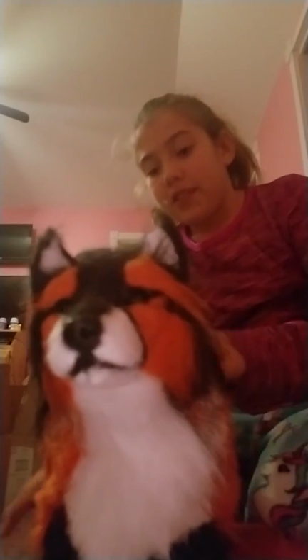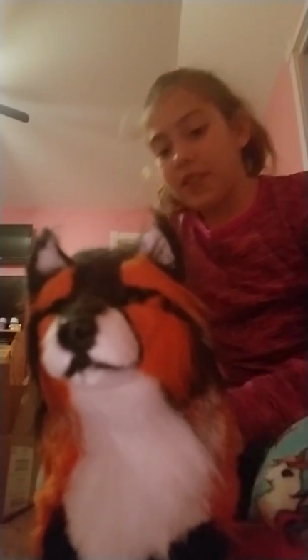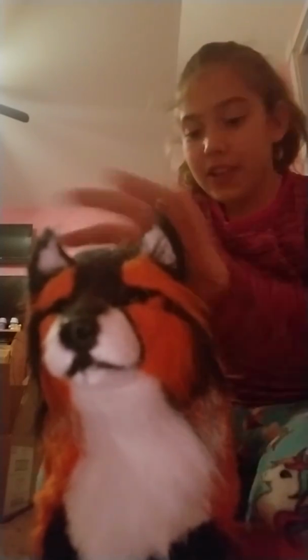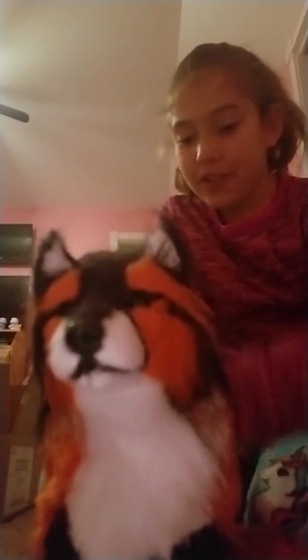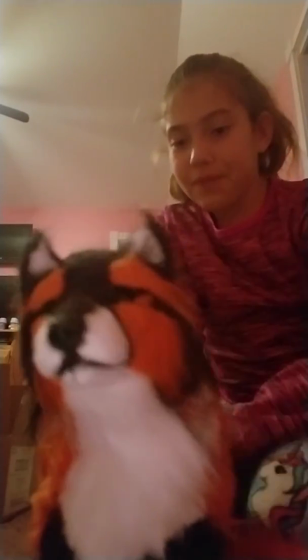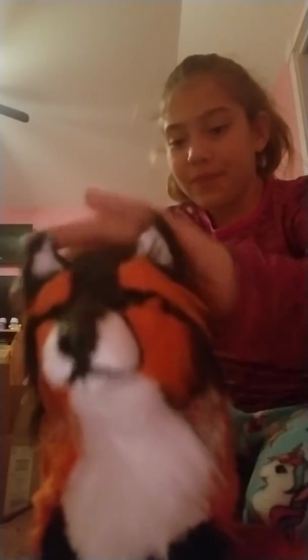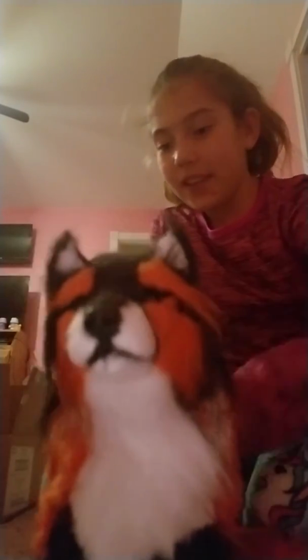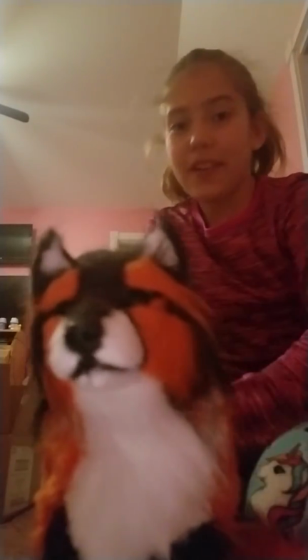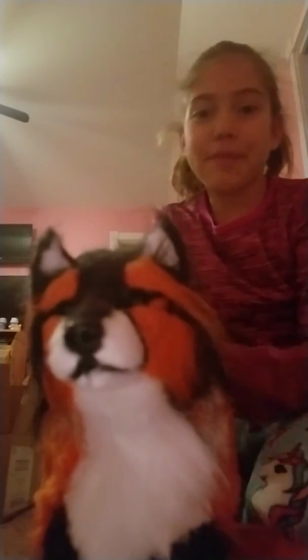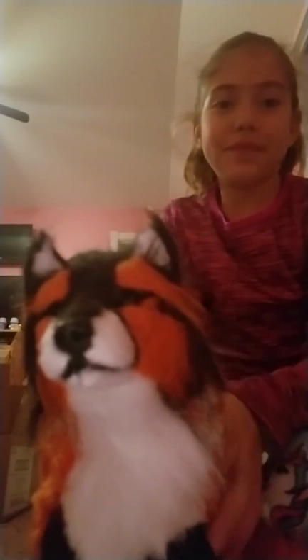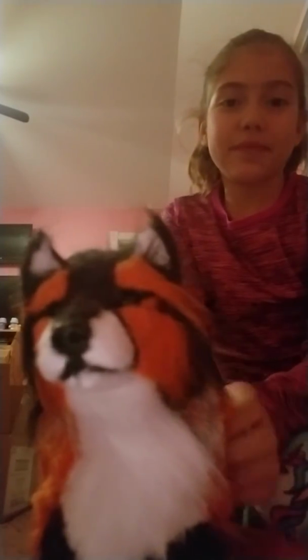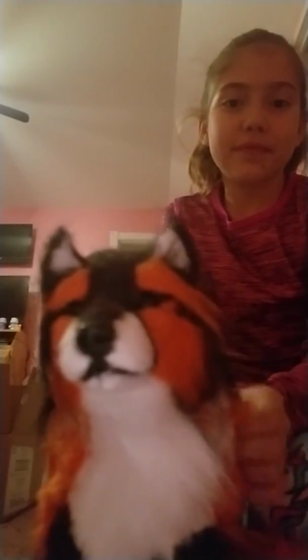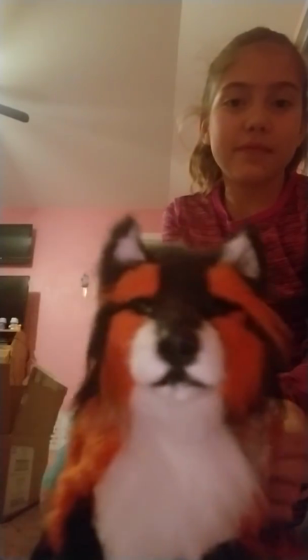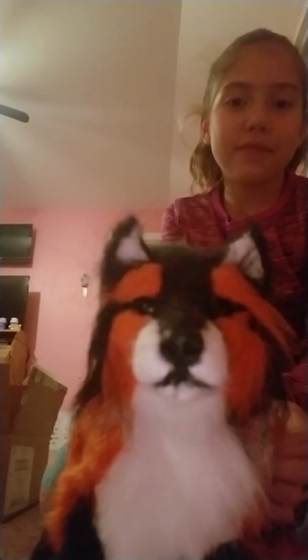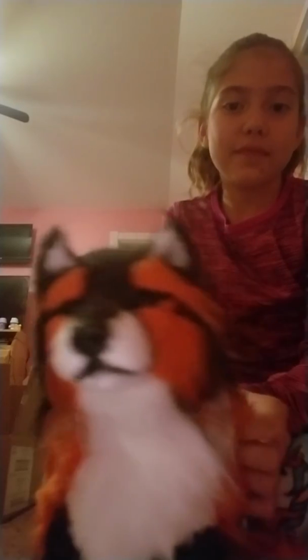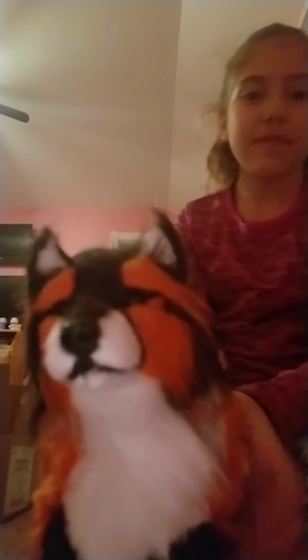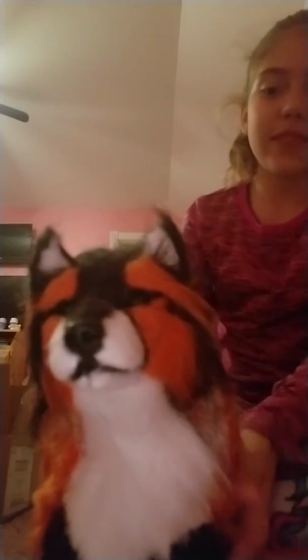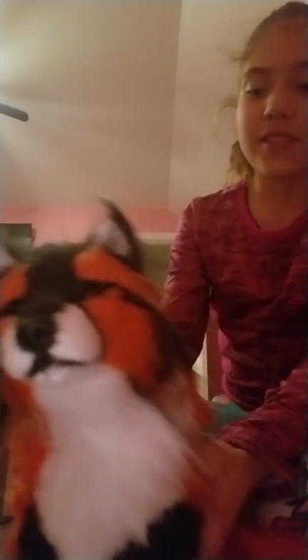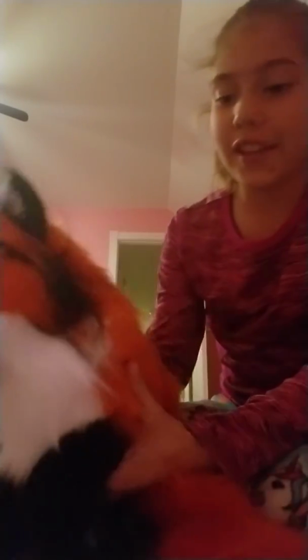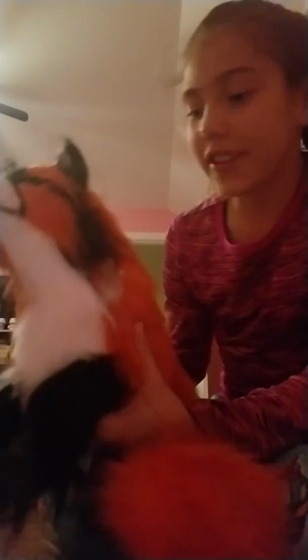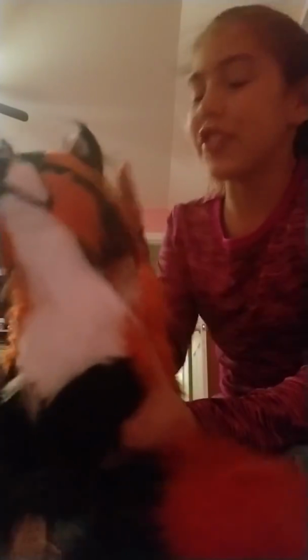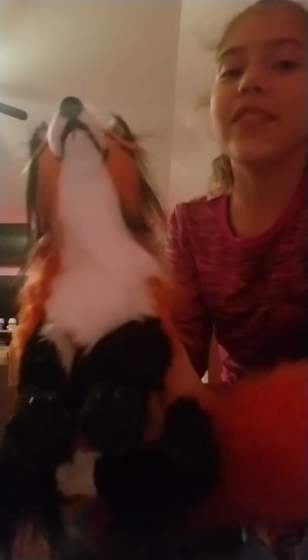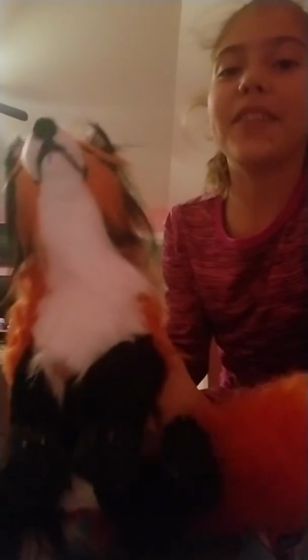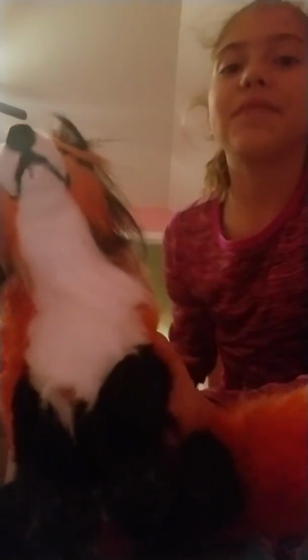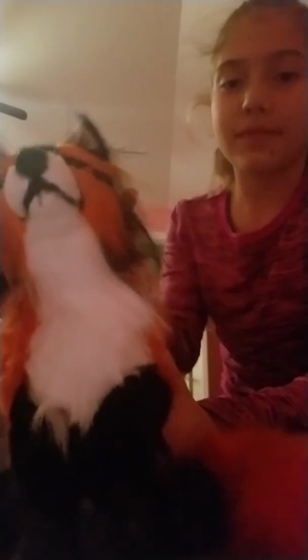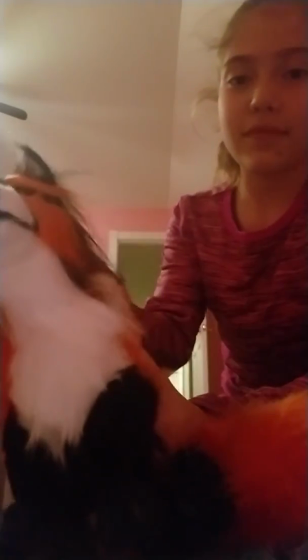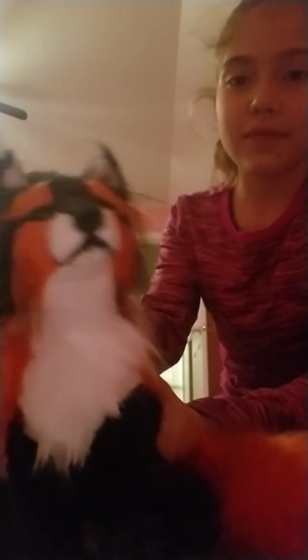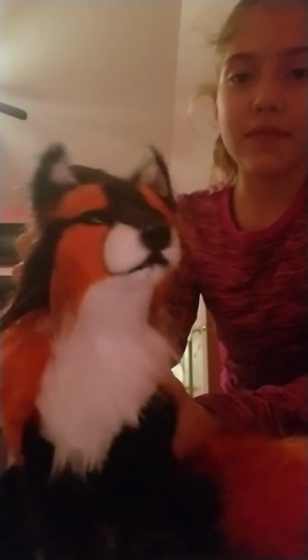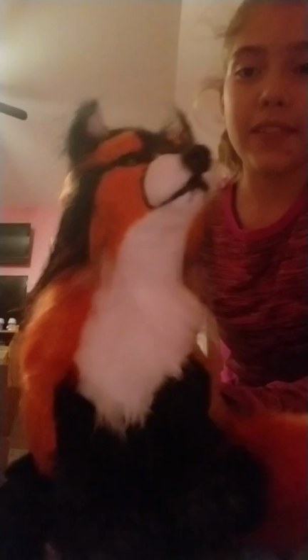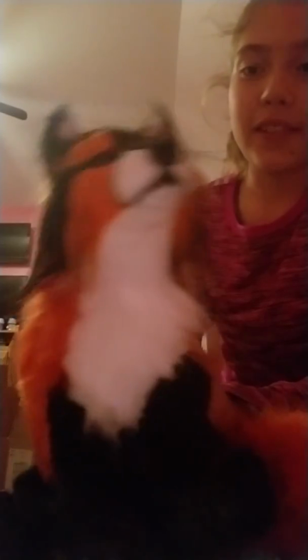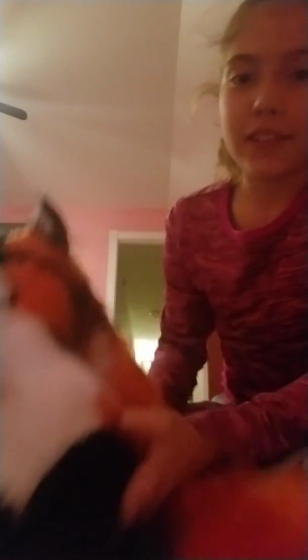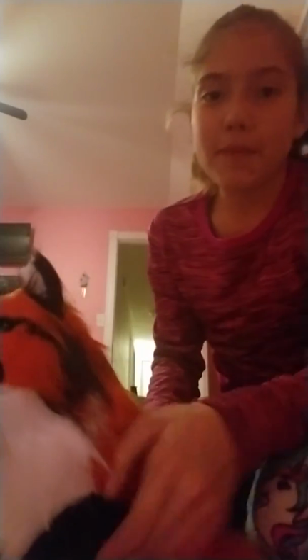So cute, I love him. Thank you, Creatures on That. Bye!